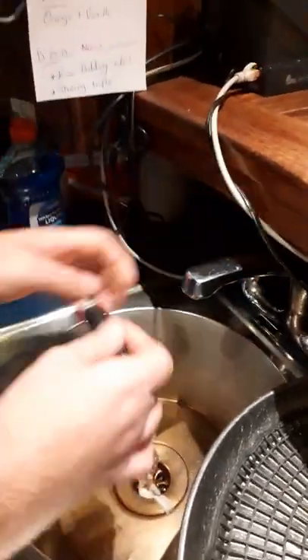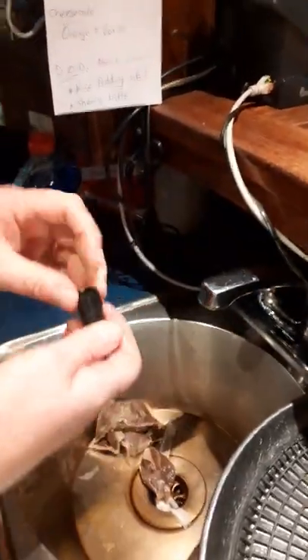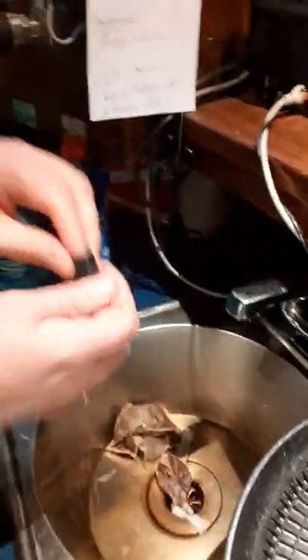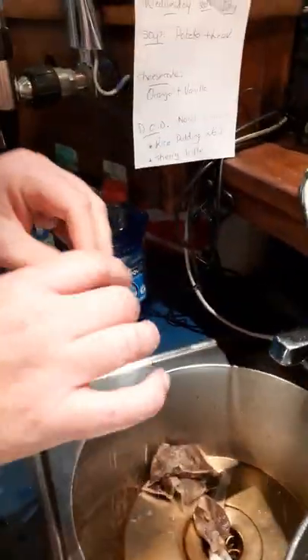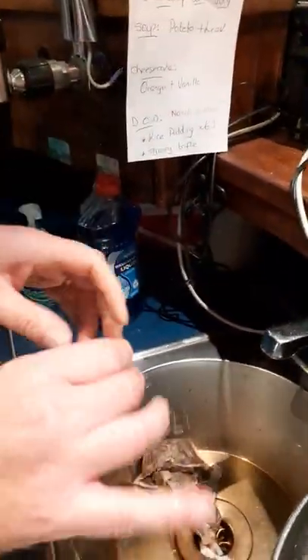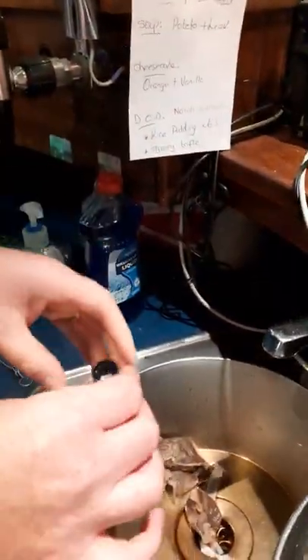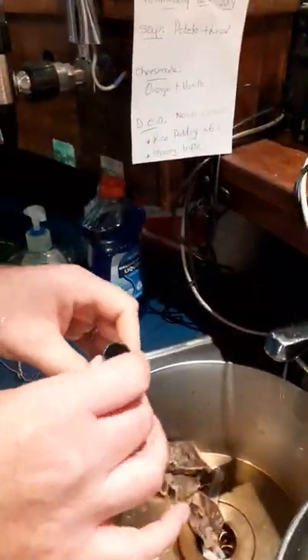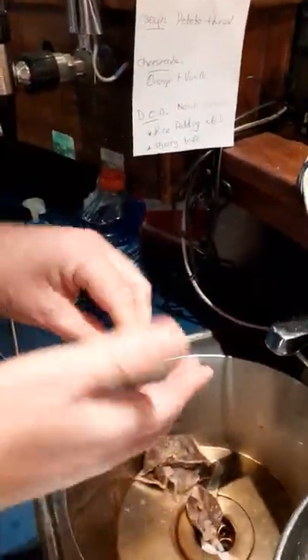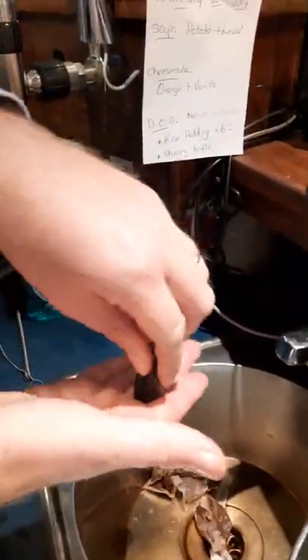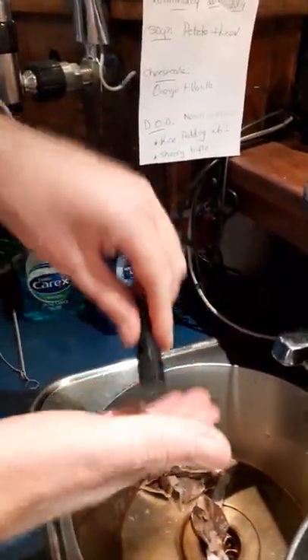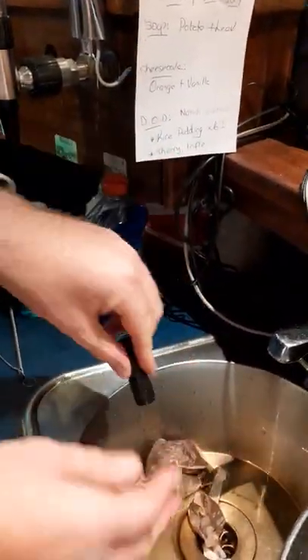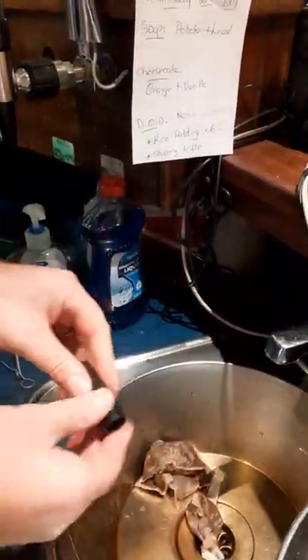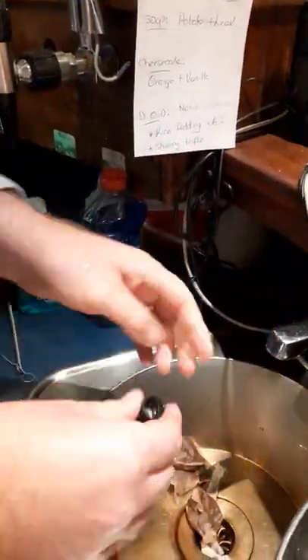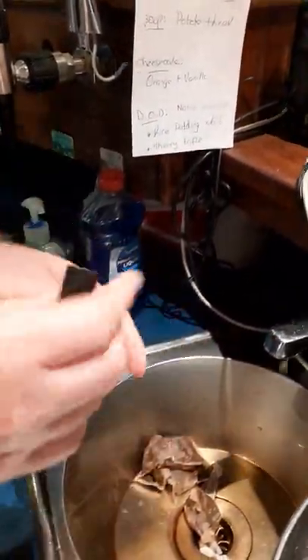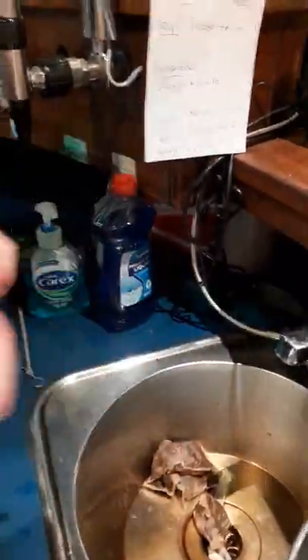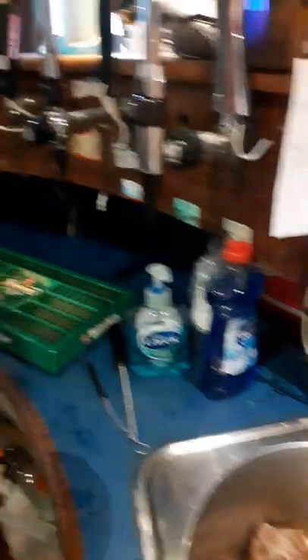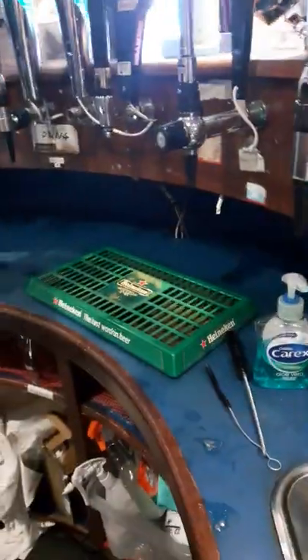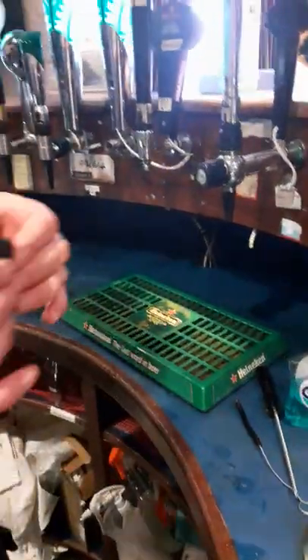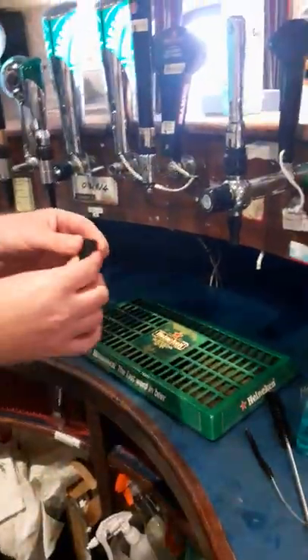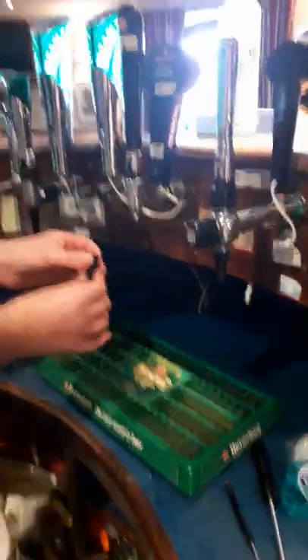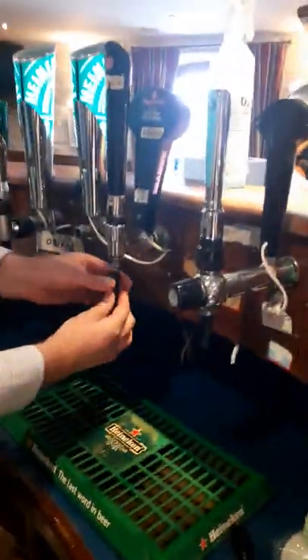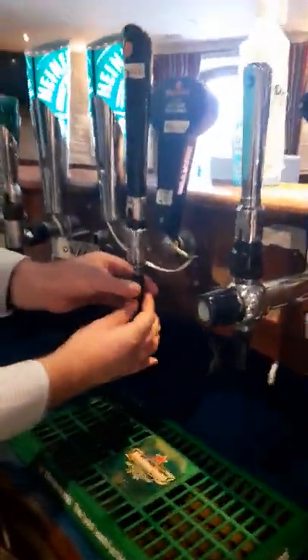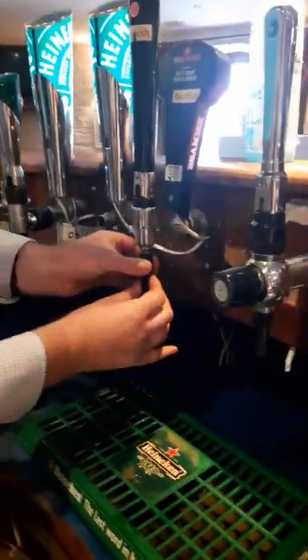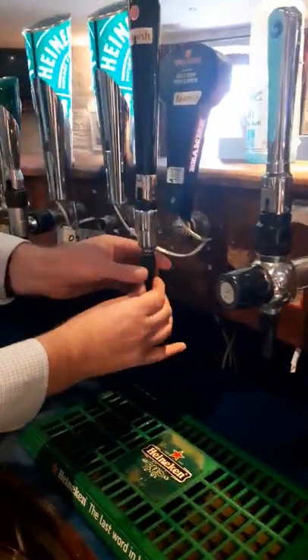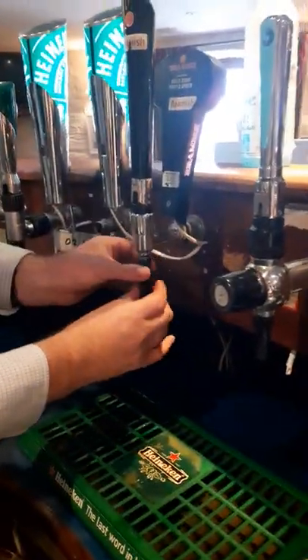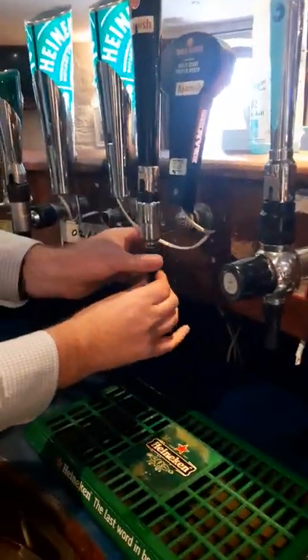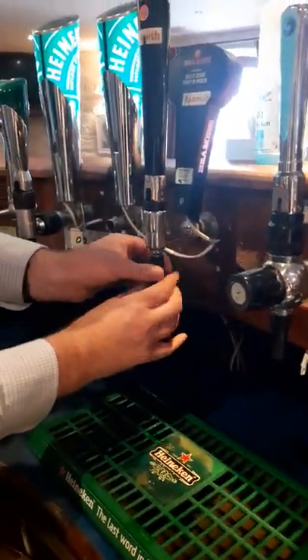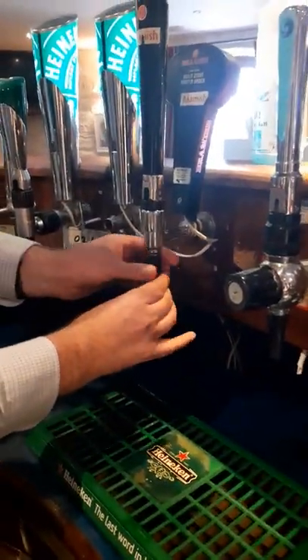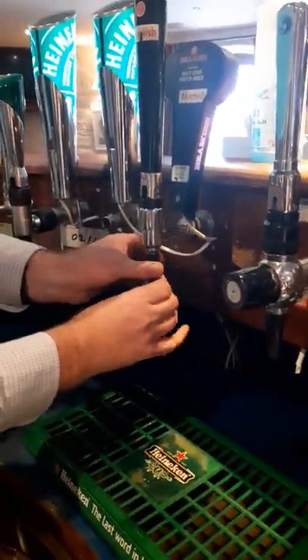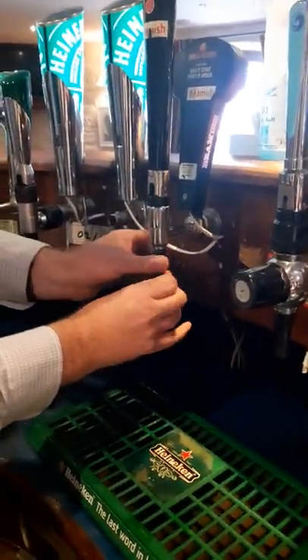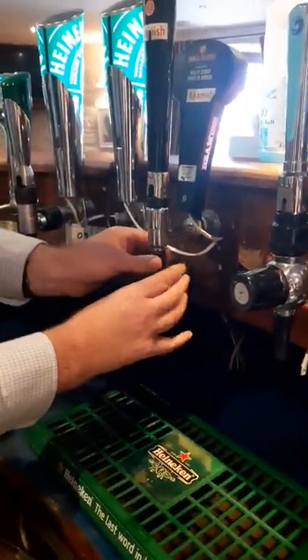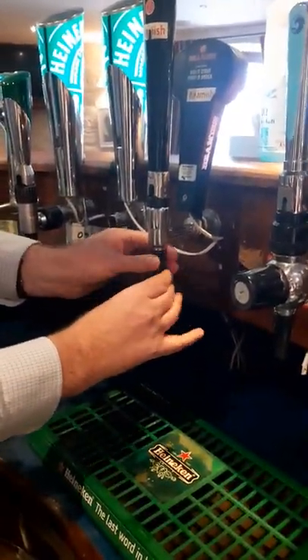I'm not taking any bits apart there because I'm afraid they'll get lost, but even a rinse once a day at the end of the shift is always good too. When you're putting them back on, Mallow, make sure they're nice and tight.